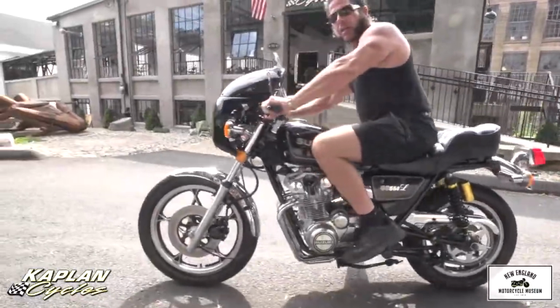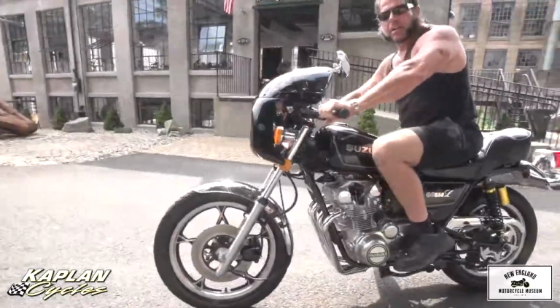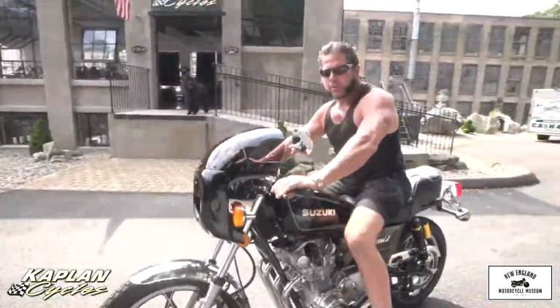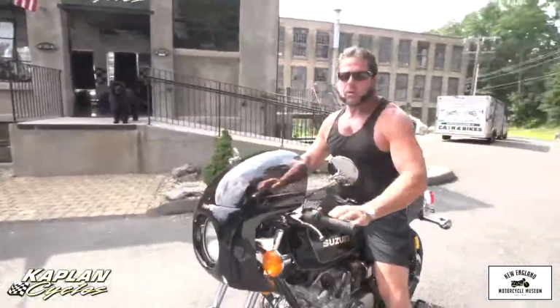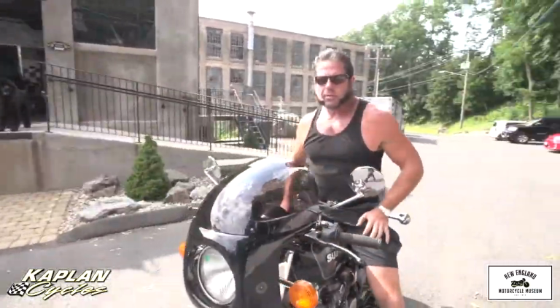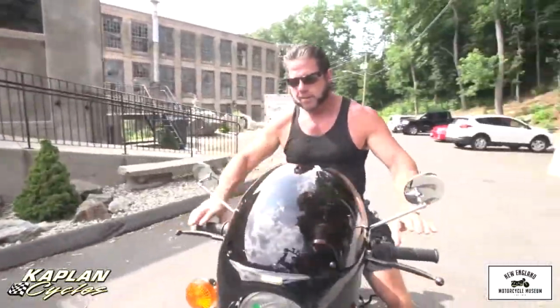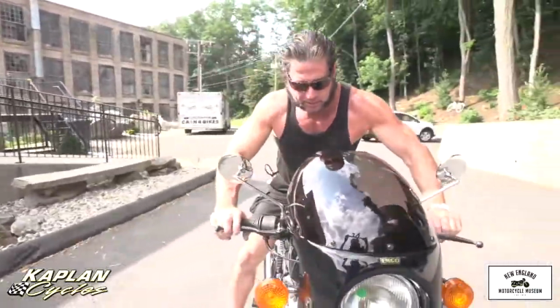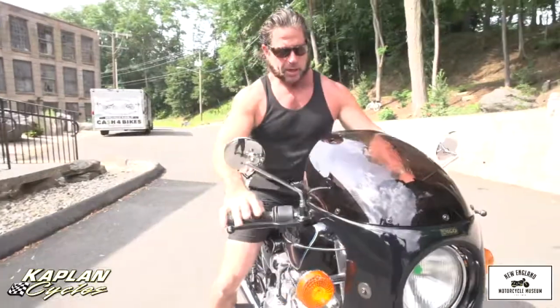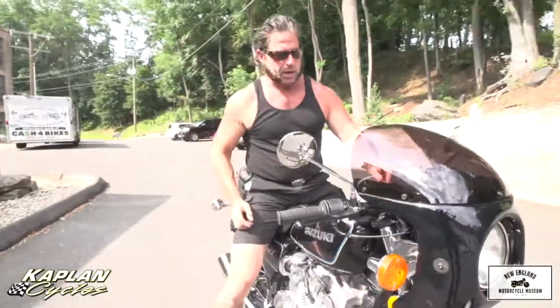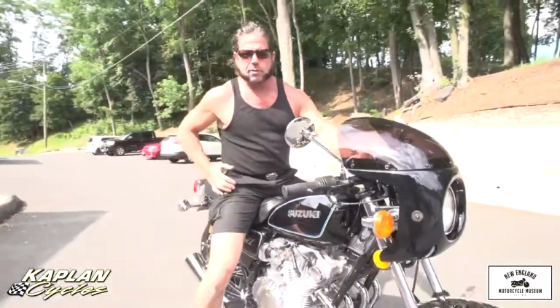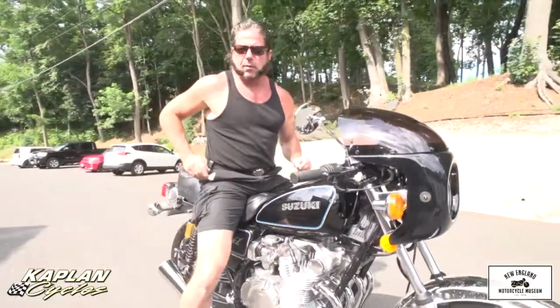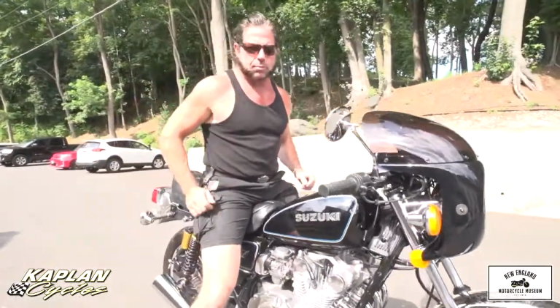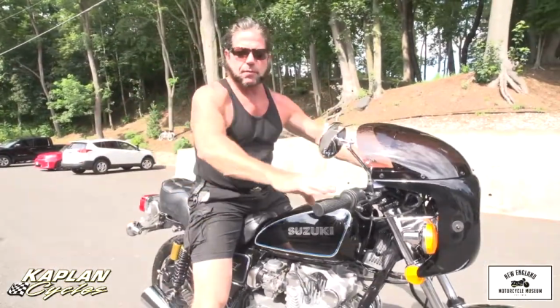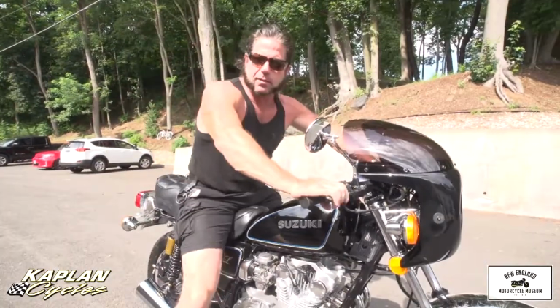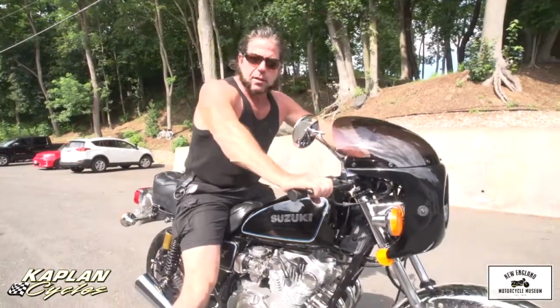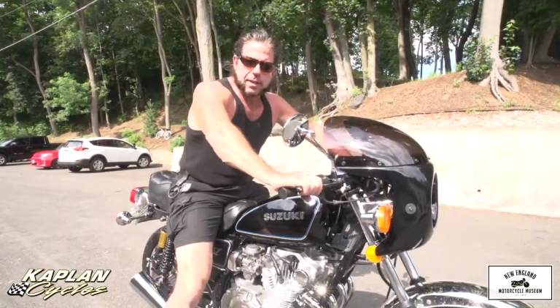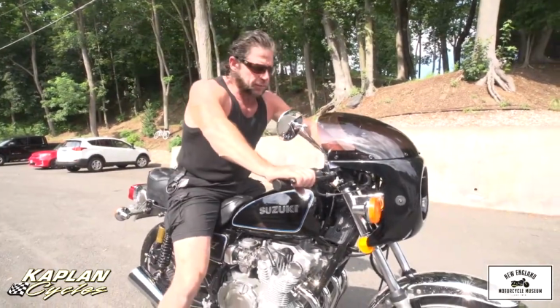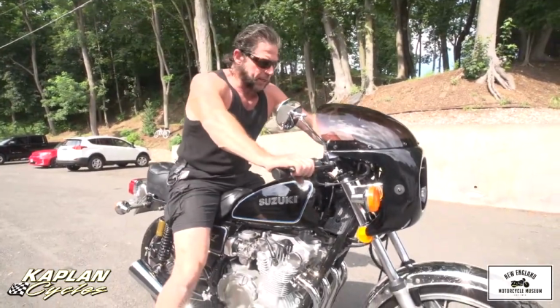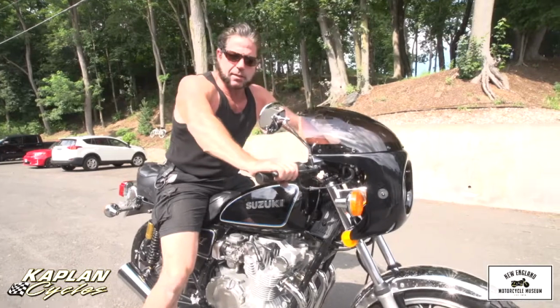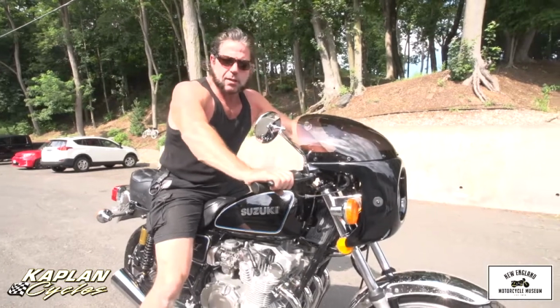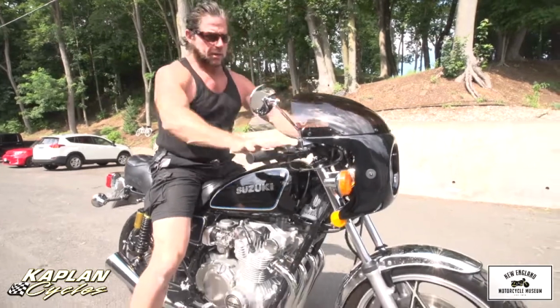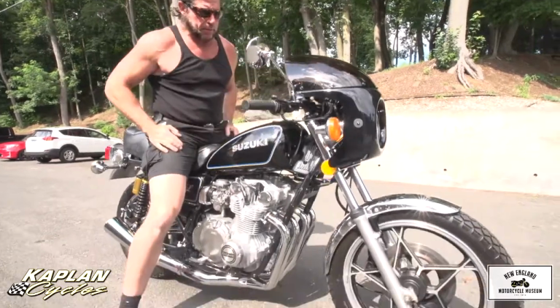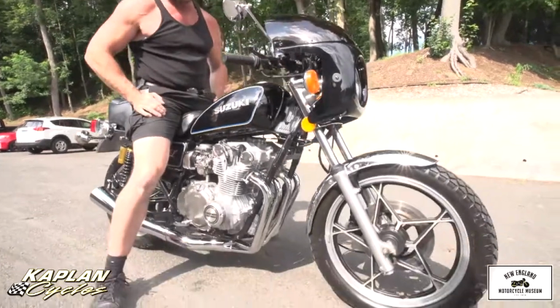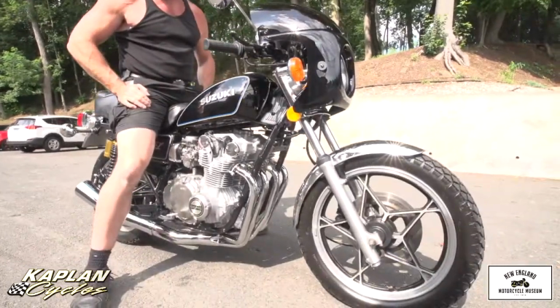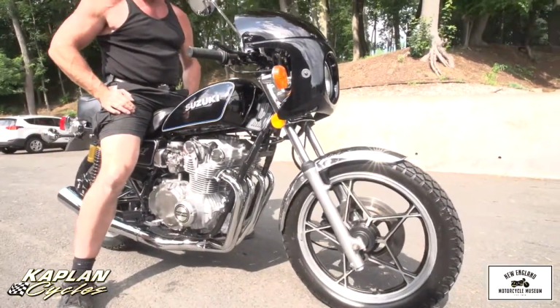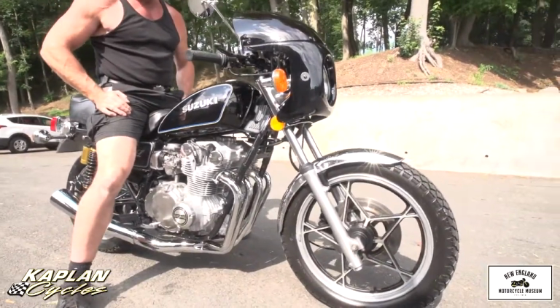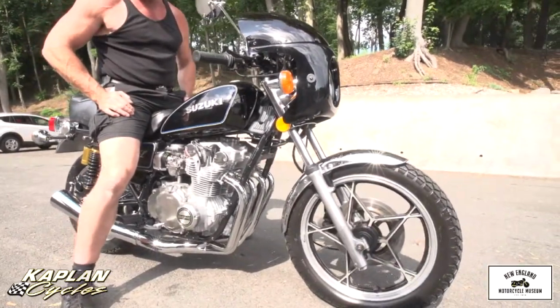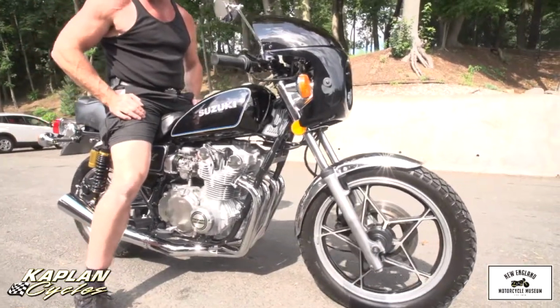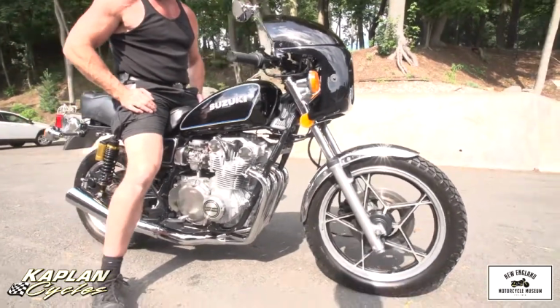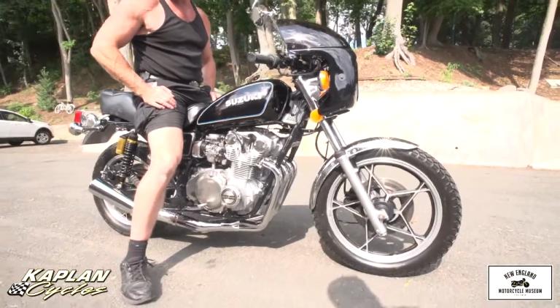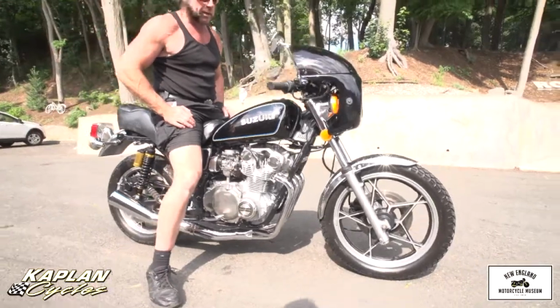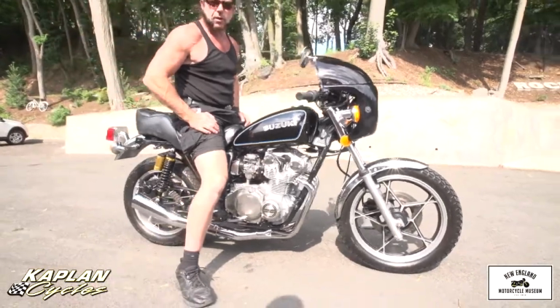This is Ken Kaplan from the New England Motorcycle Museum and Kaplan Cycles, and I'm proud to be representing what I think is probably the finest 1980 GS-550 in existence, completely customized and built from the ground up by my friend Randy Fitzgerald.